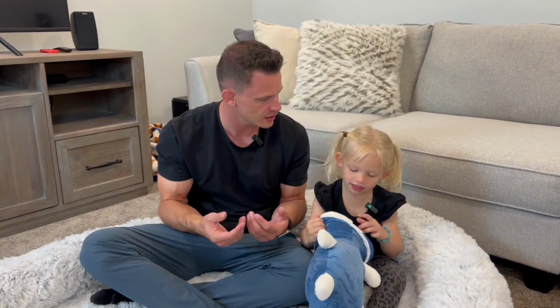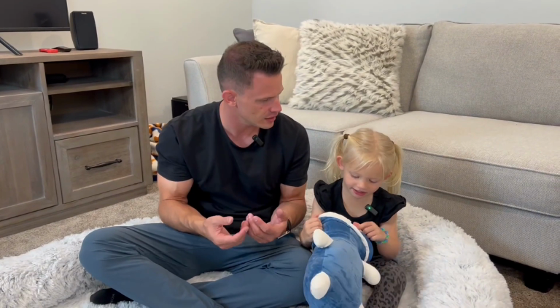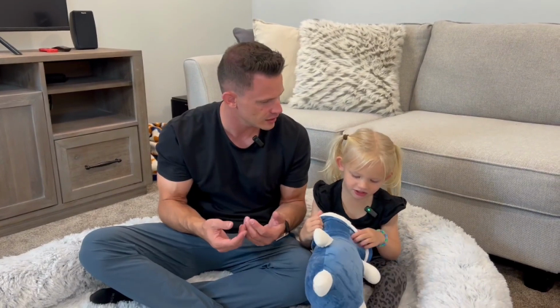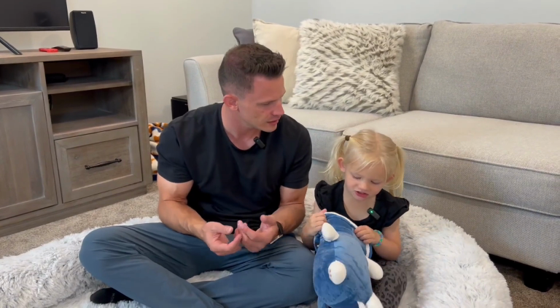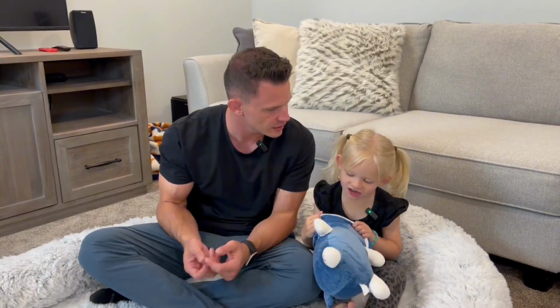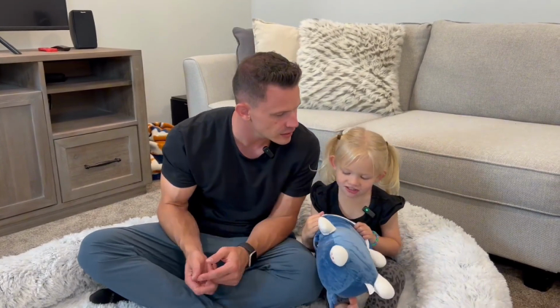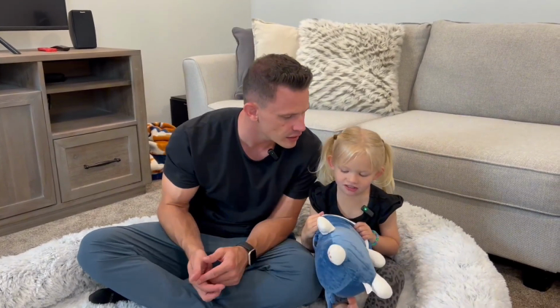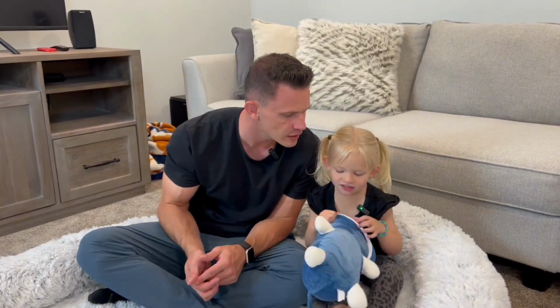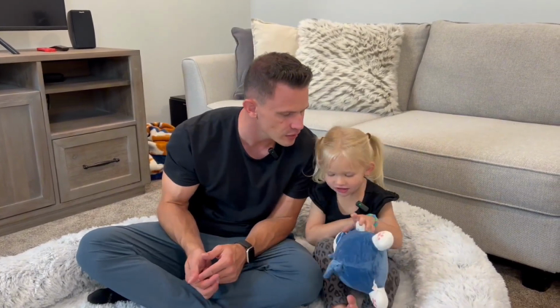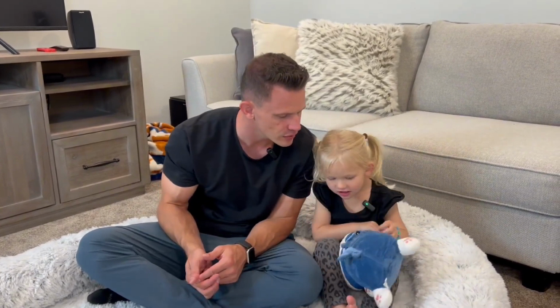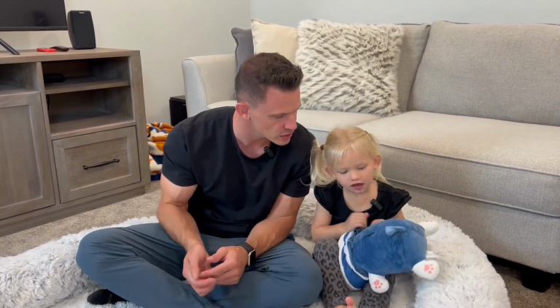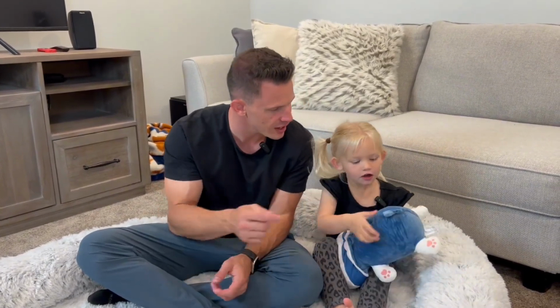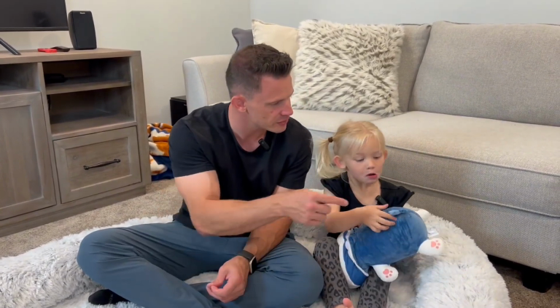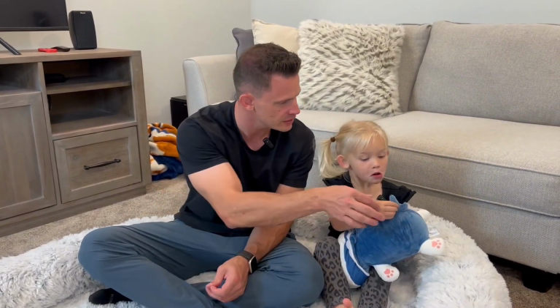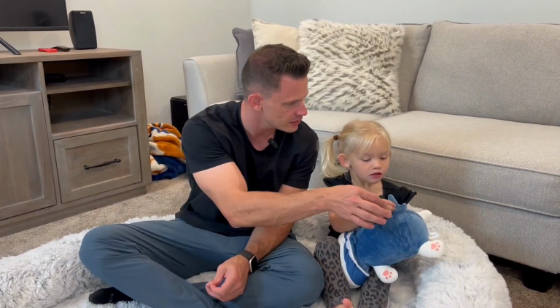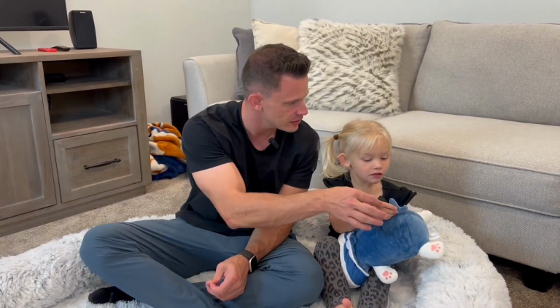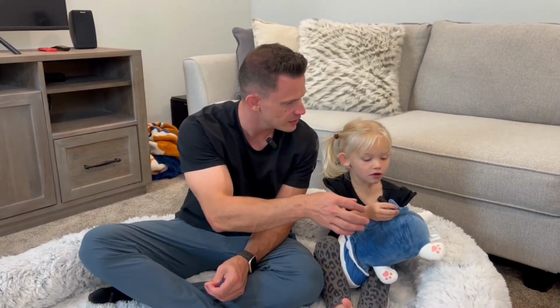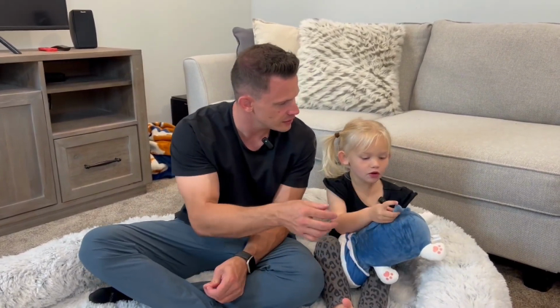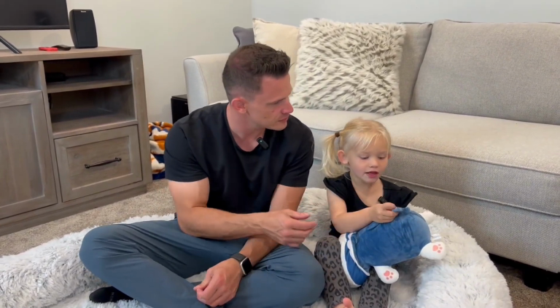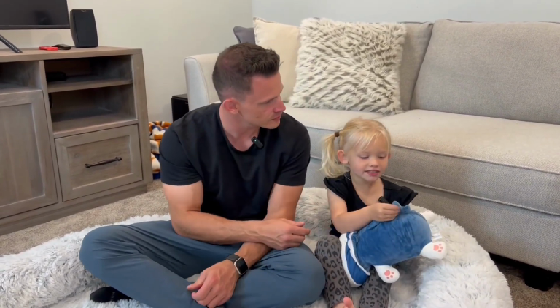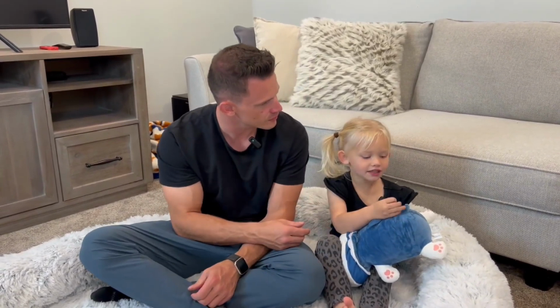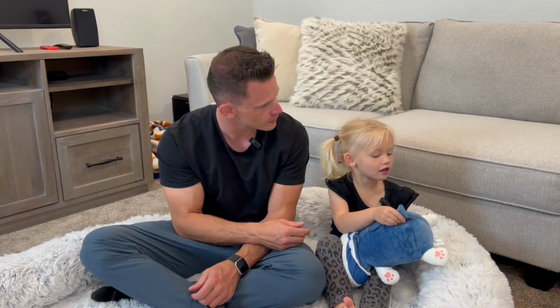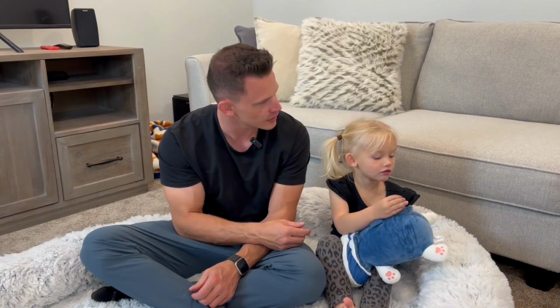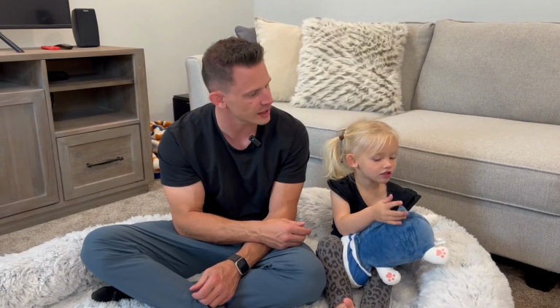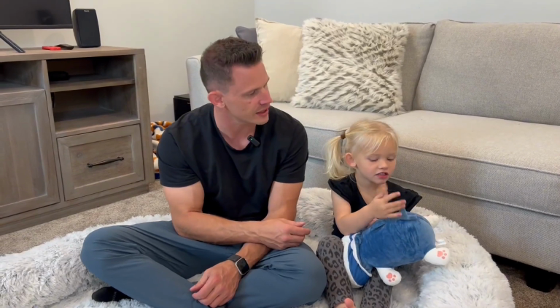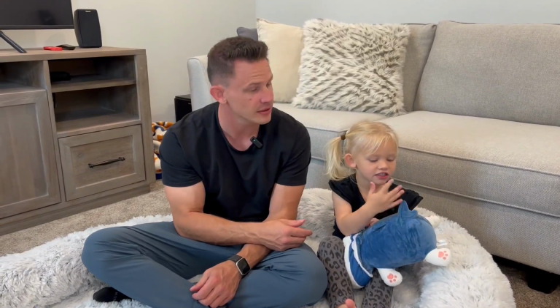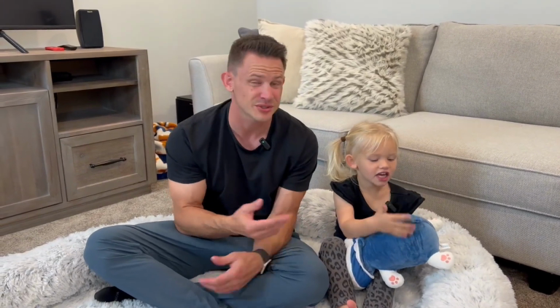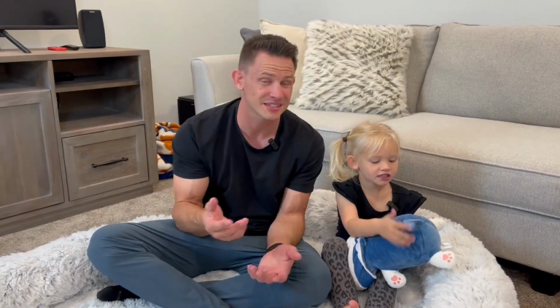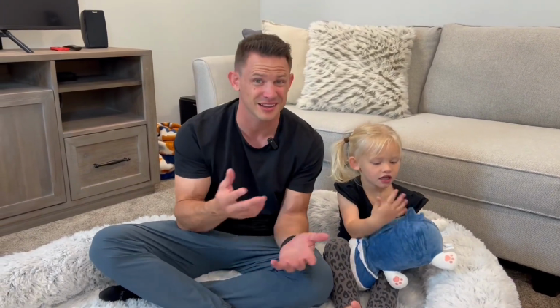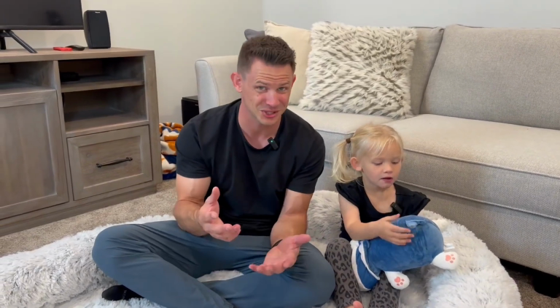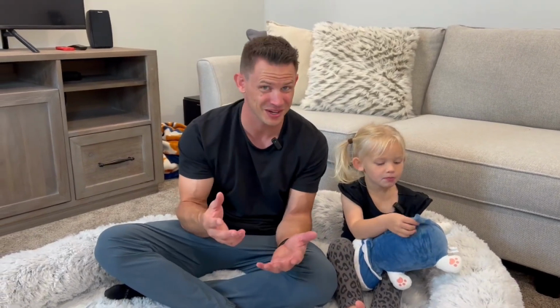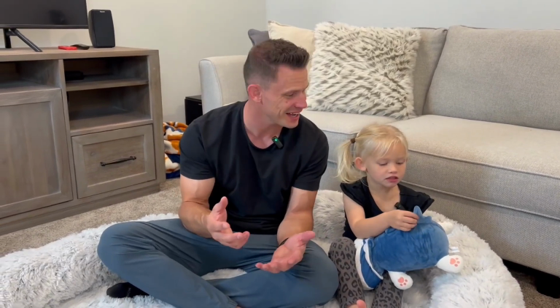Does it have a fin? No, it's a tail. Kind of like a tail? Yeah, so I guess kind of like a shark cat.